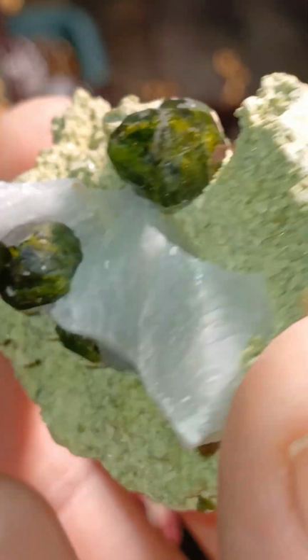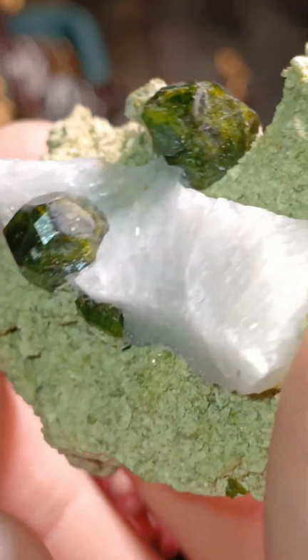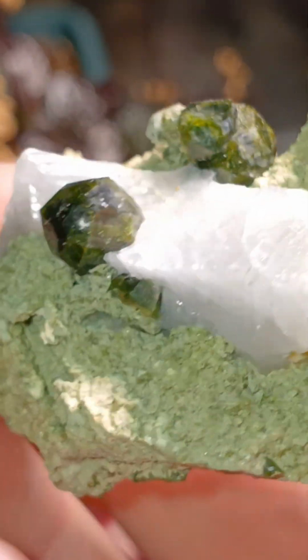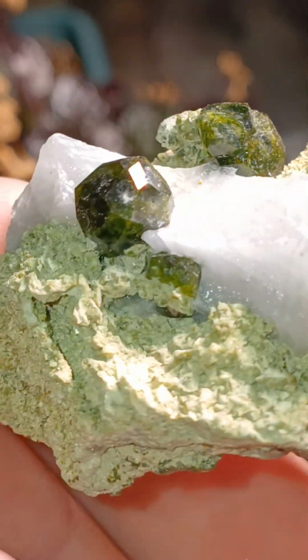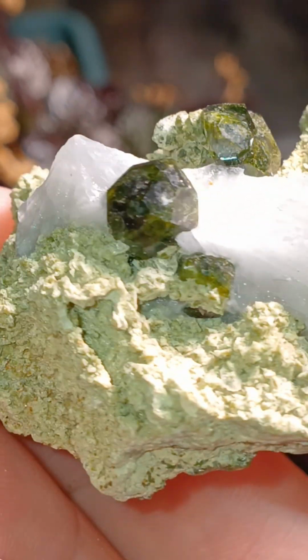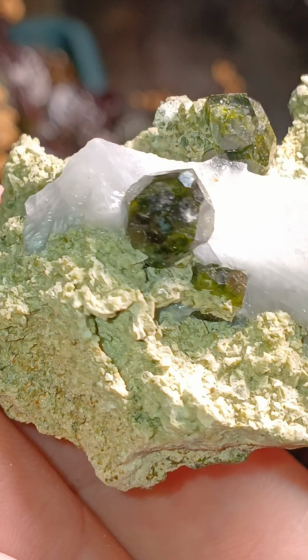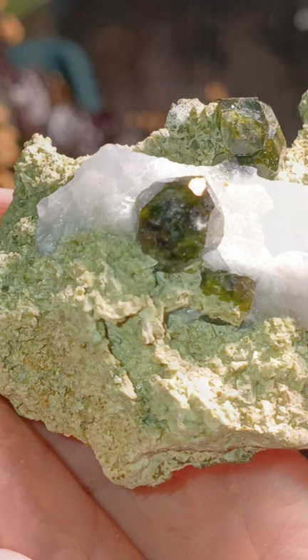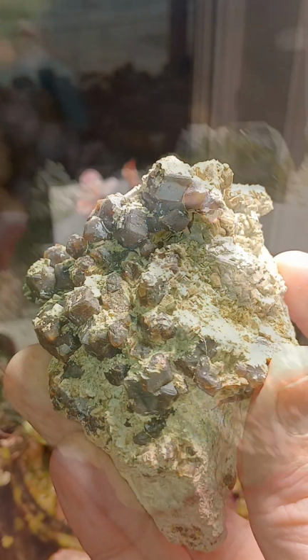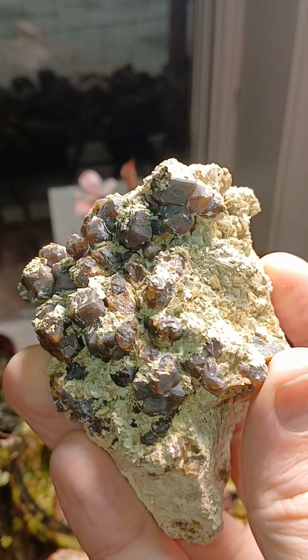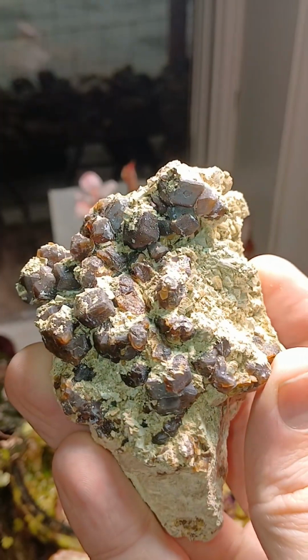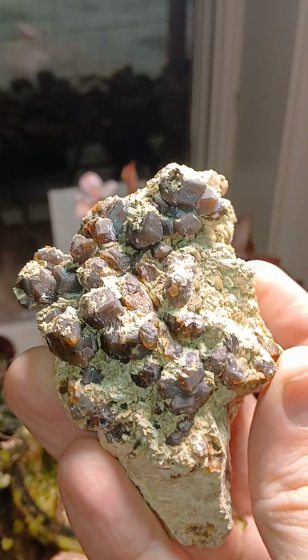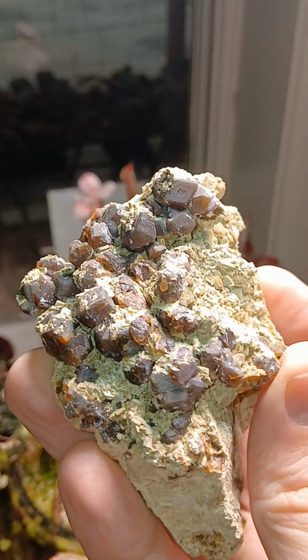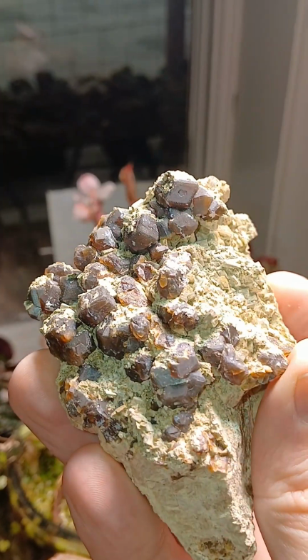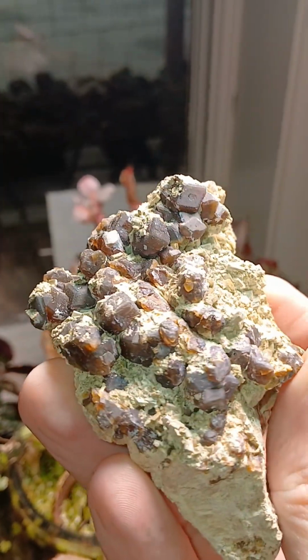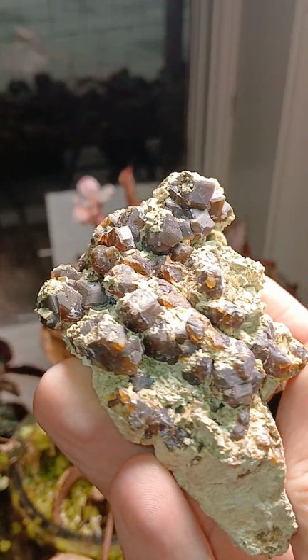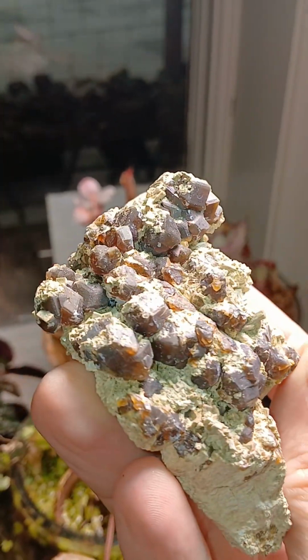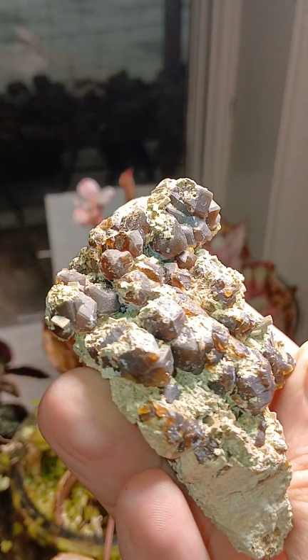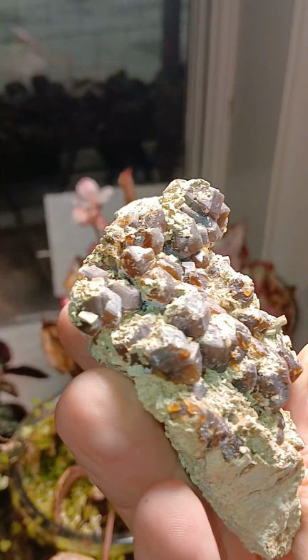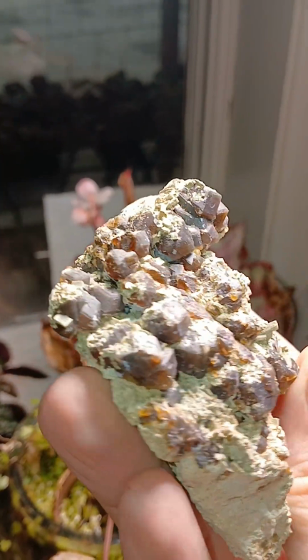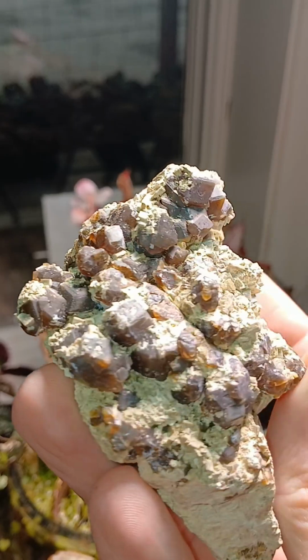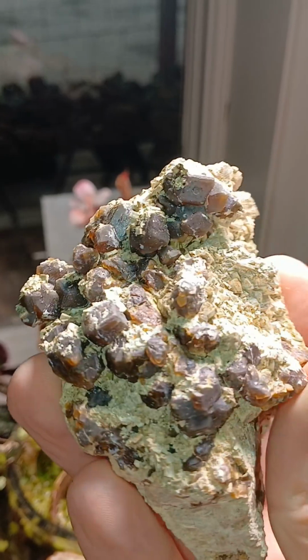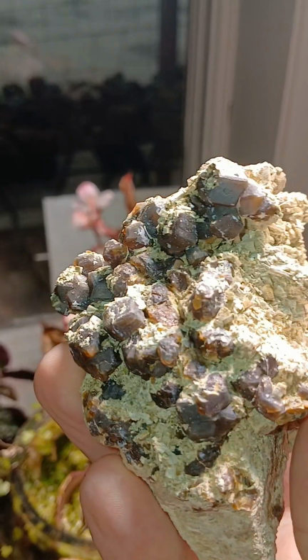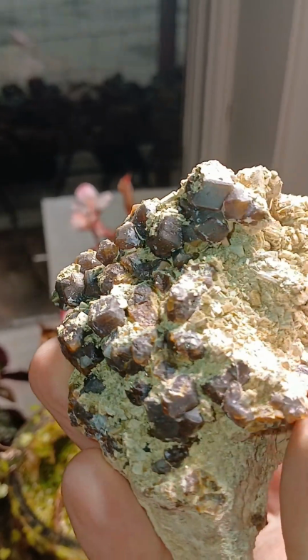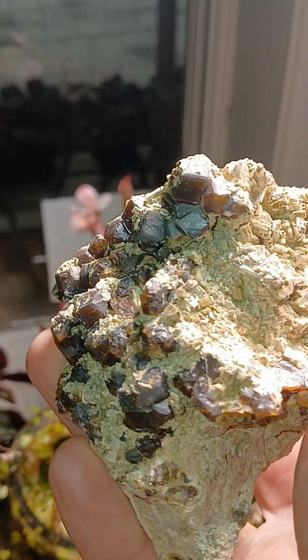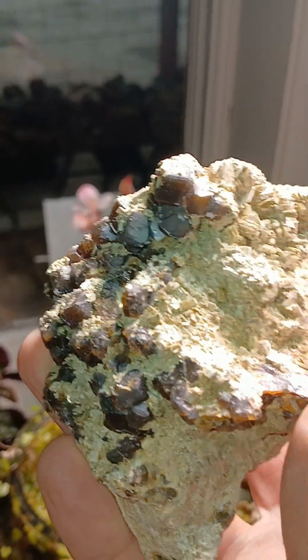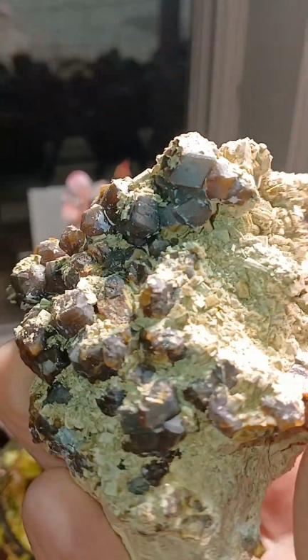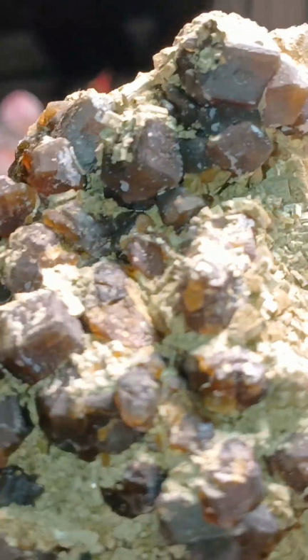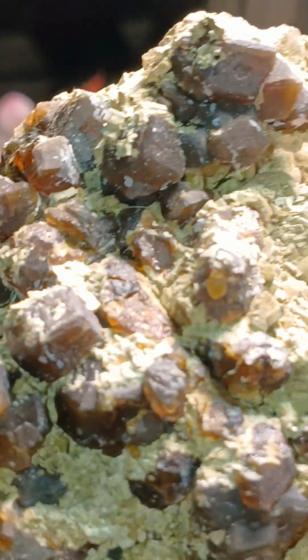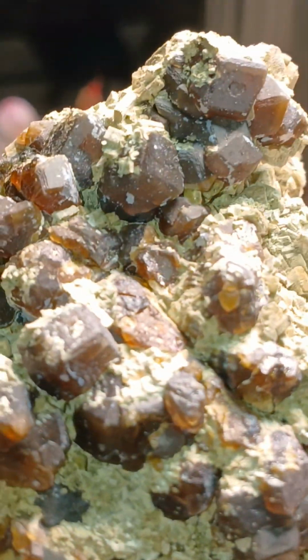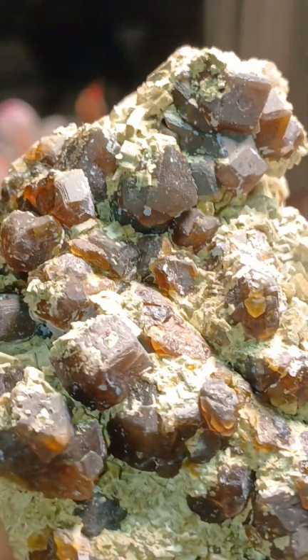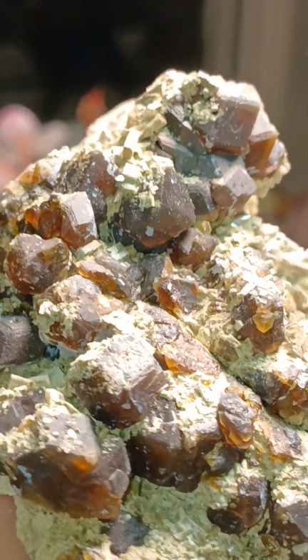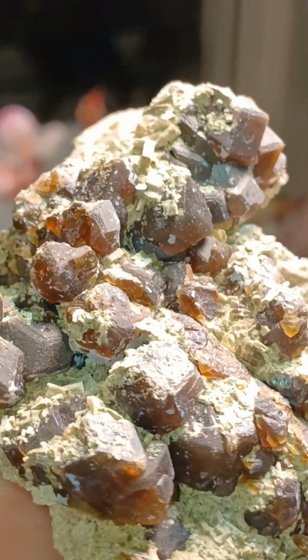And because of that, we have beautiful green. That's part of the reason why I think andradites are so wonderful — there's so much variation even within the same locality.